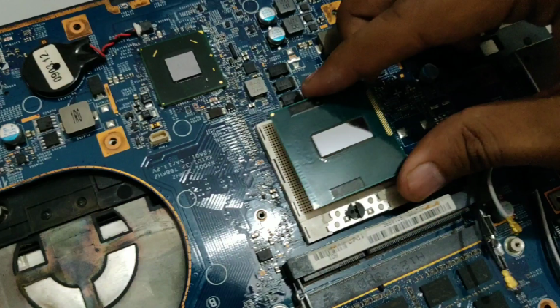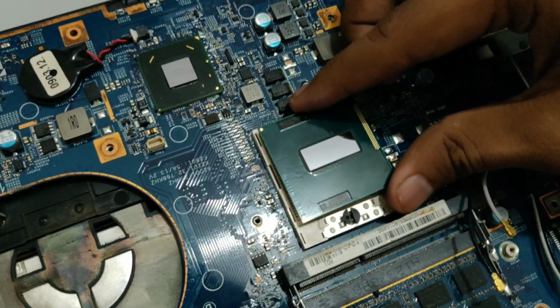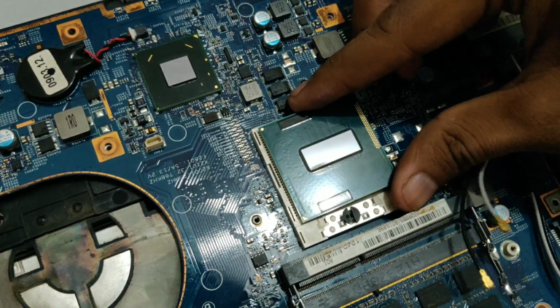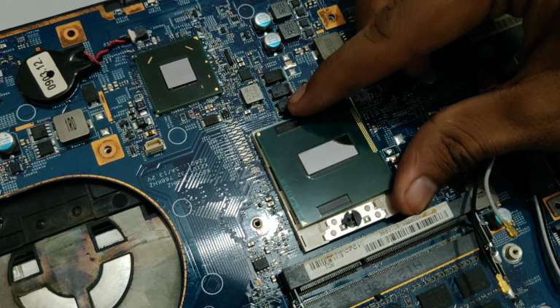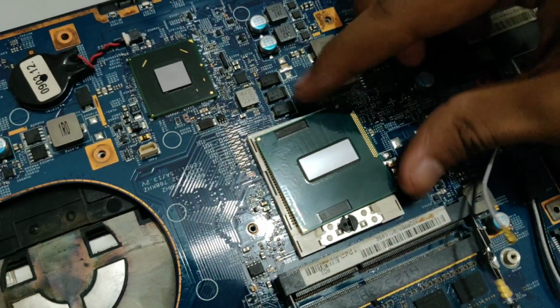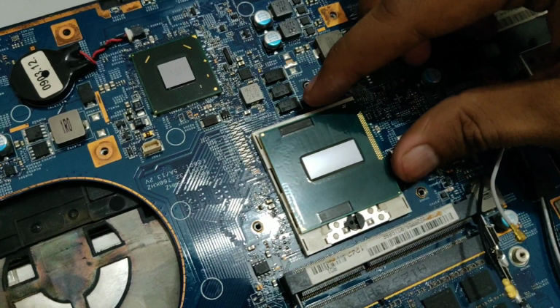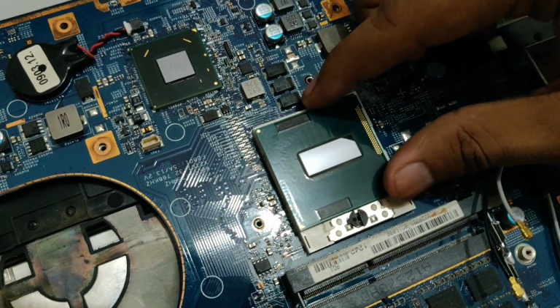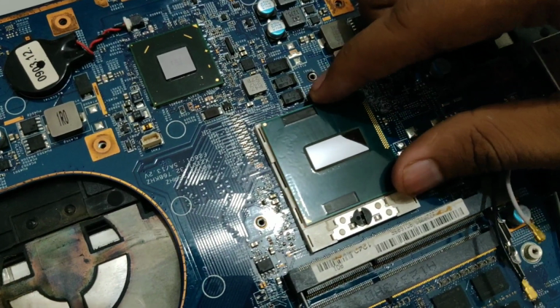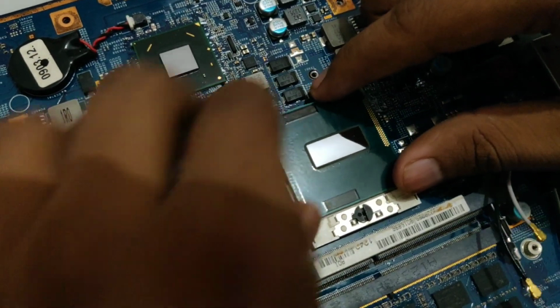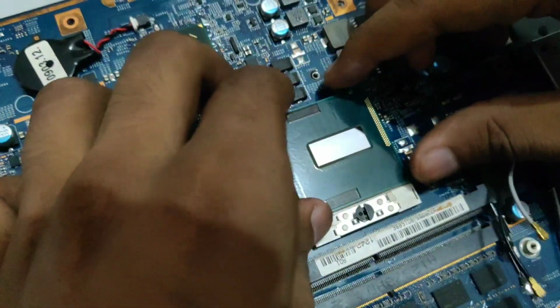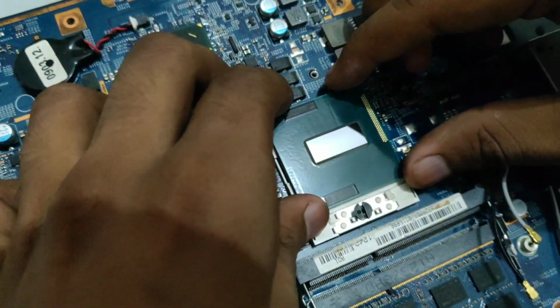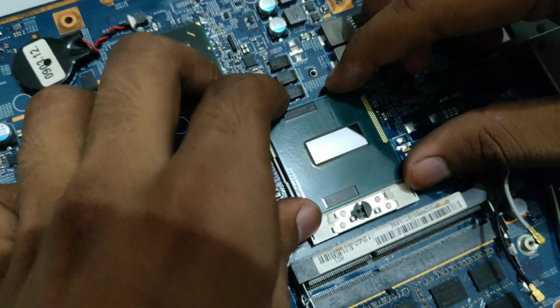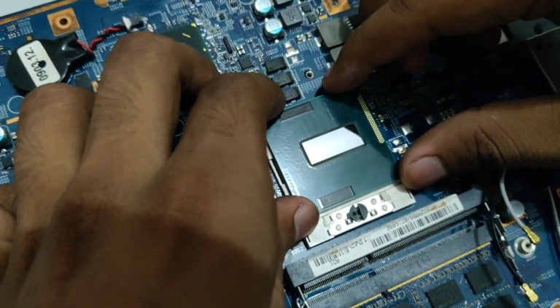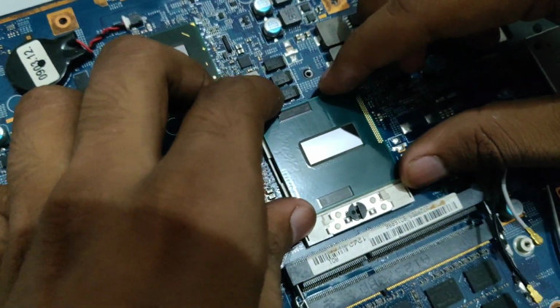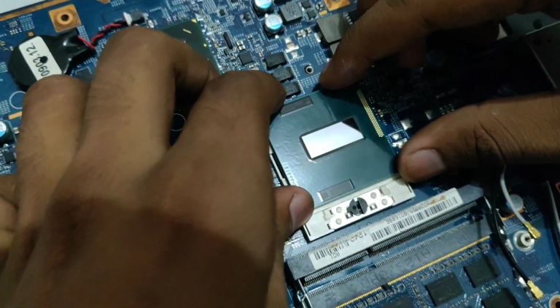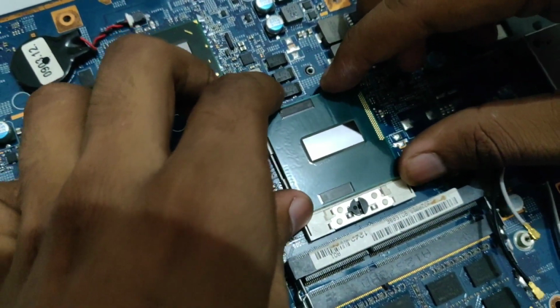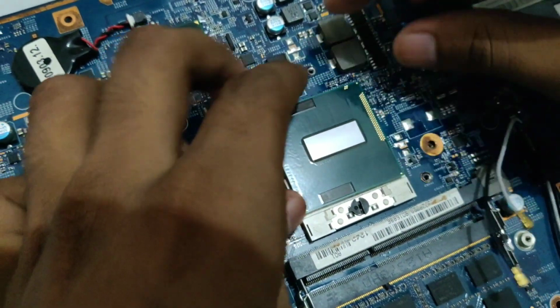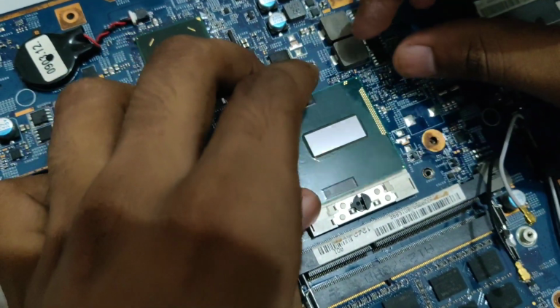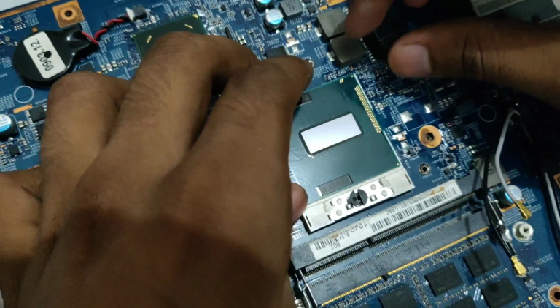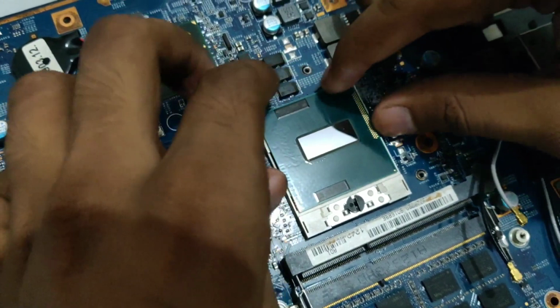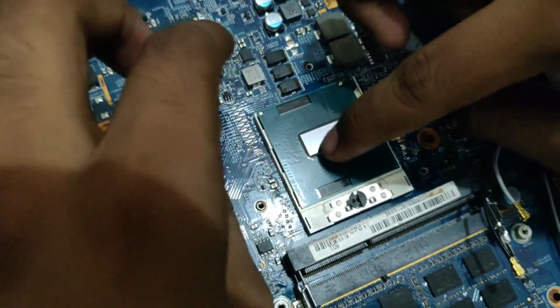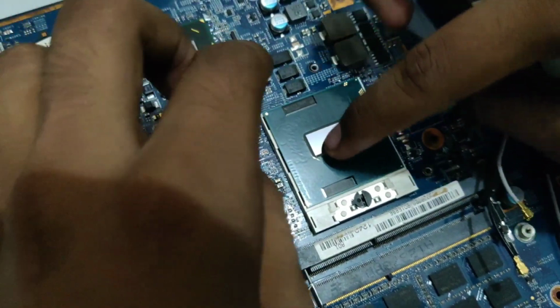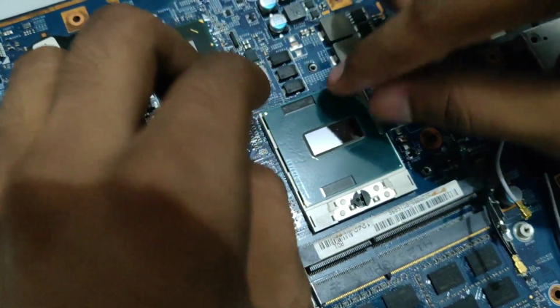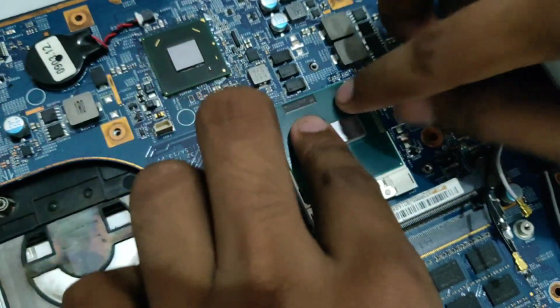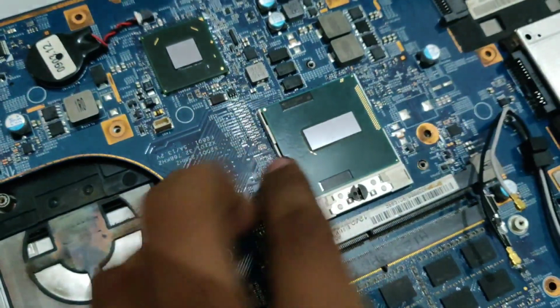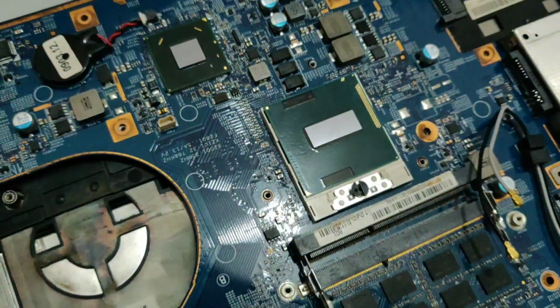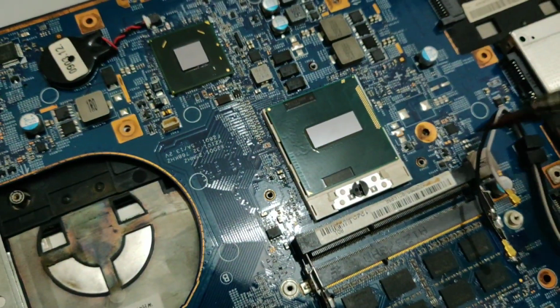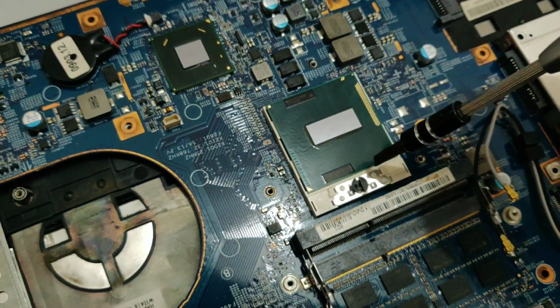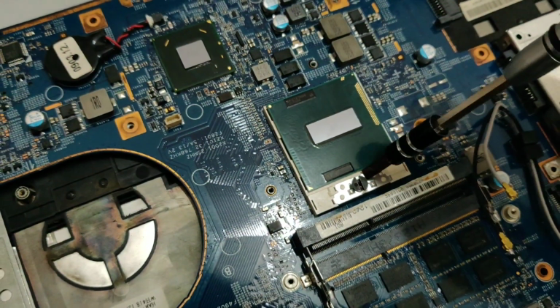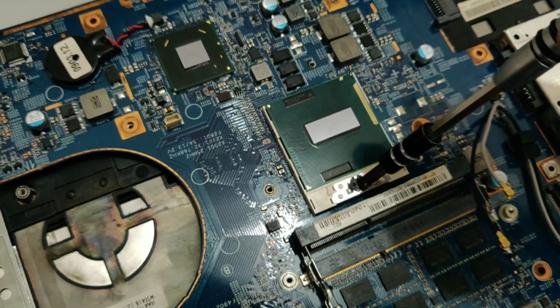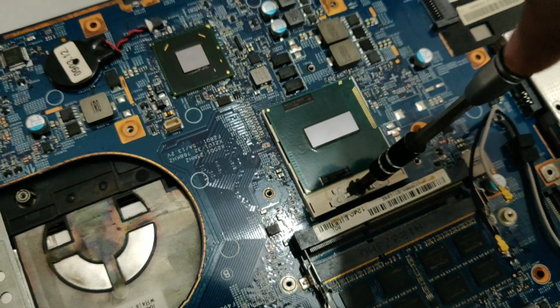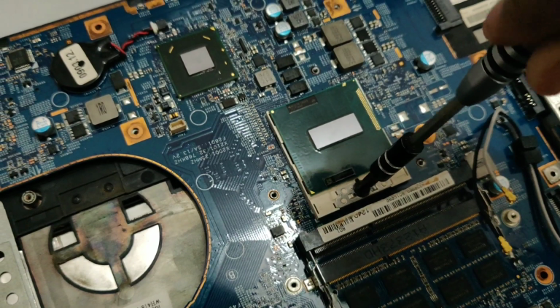So just align the processor right here and make sure that it is not moving too much, give it a little wiggle, and then just take your screwdriver again and lock it in place.